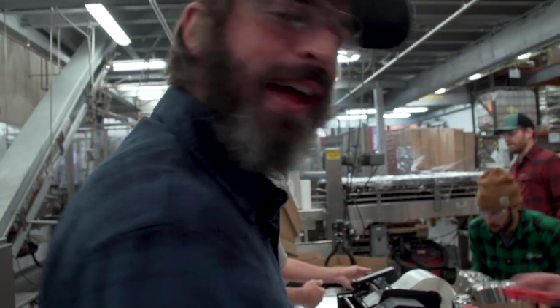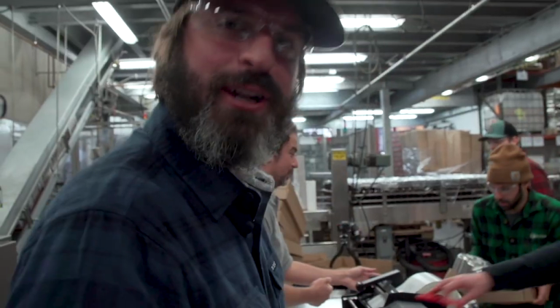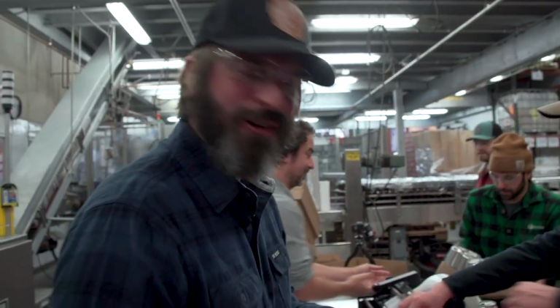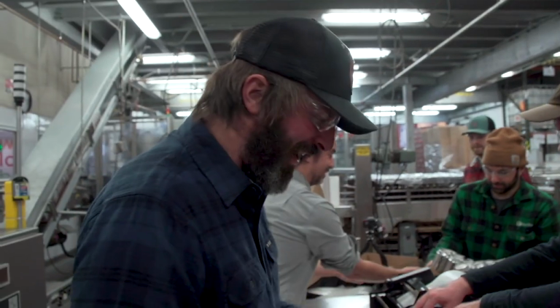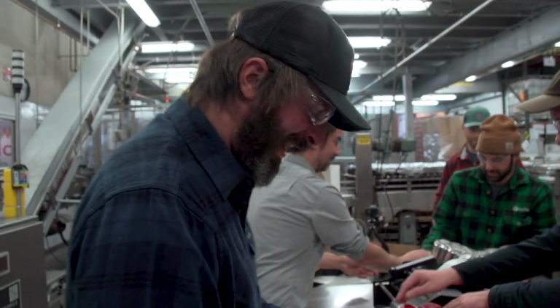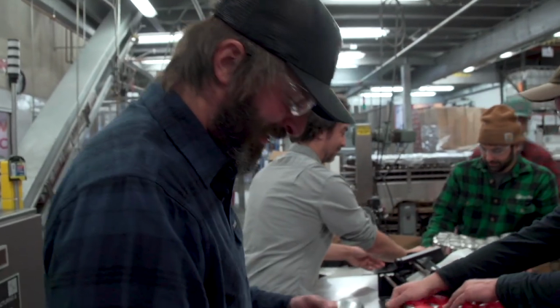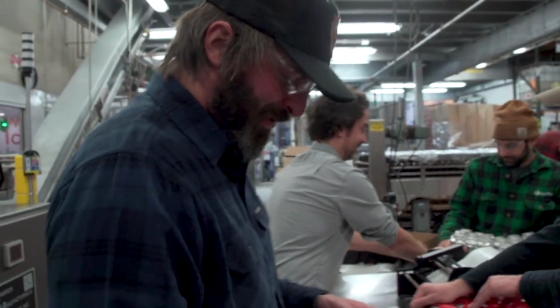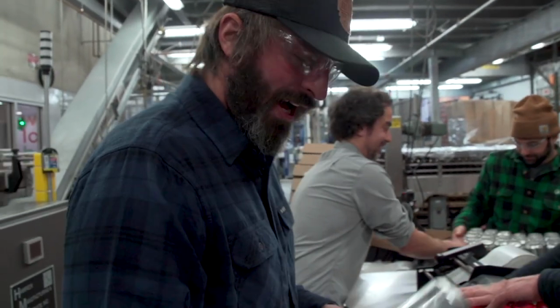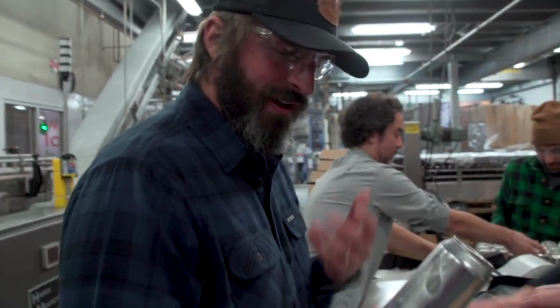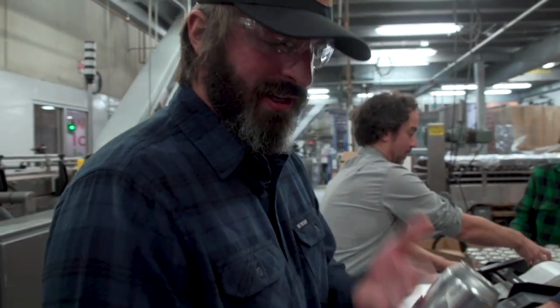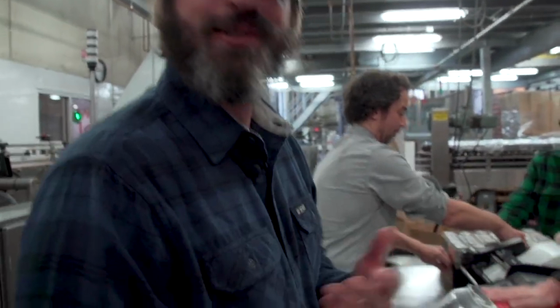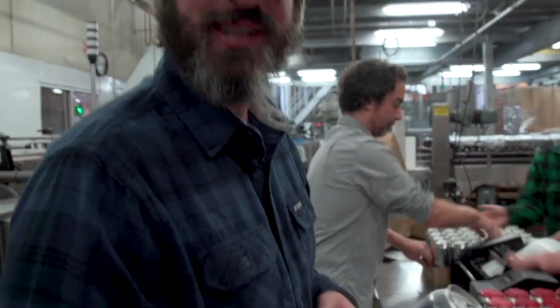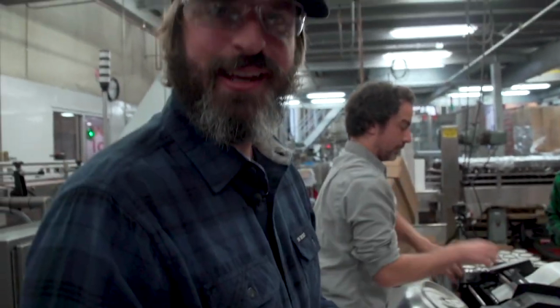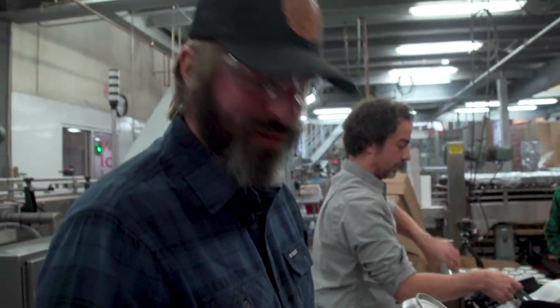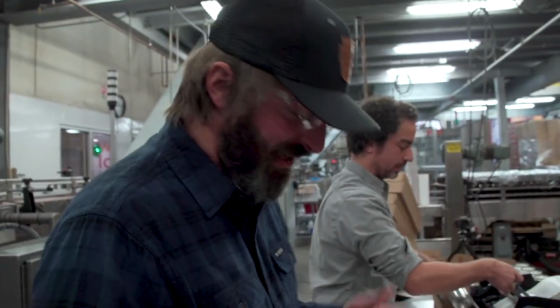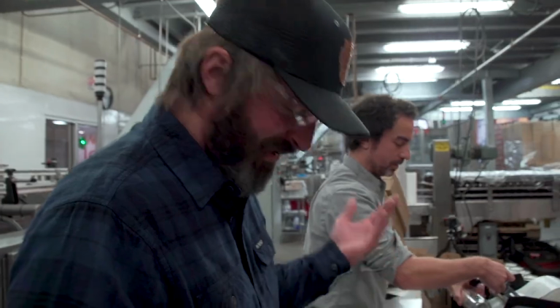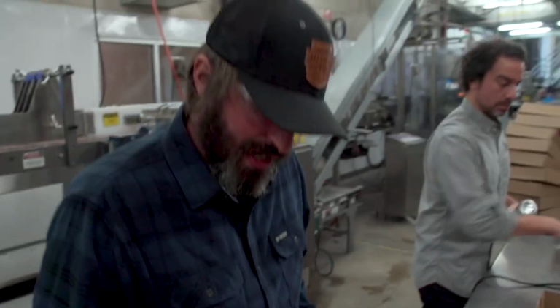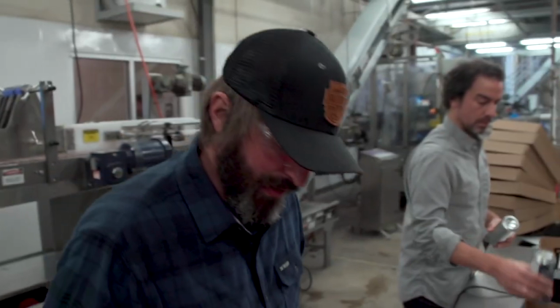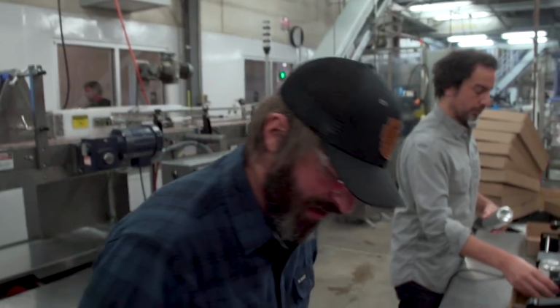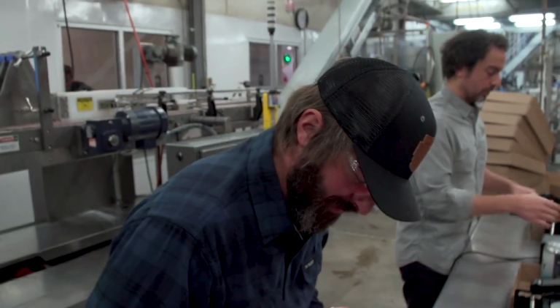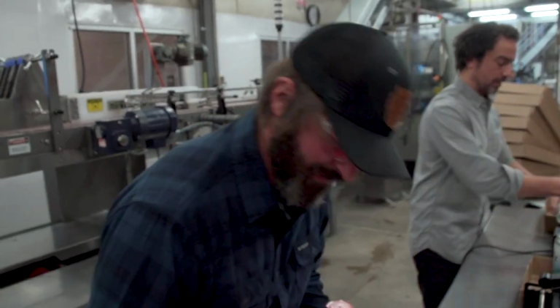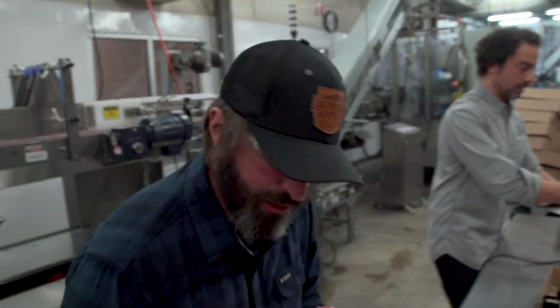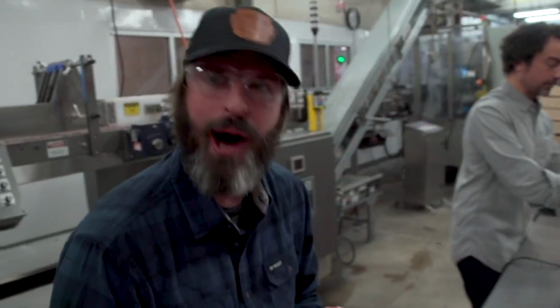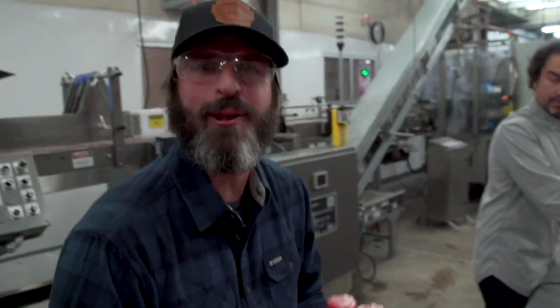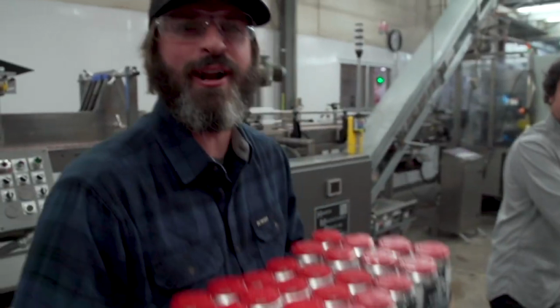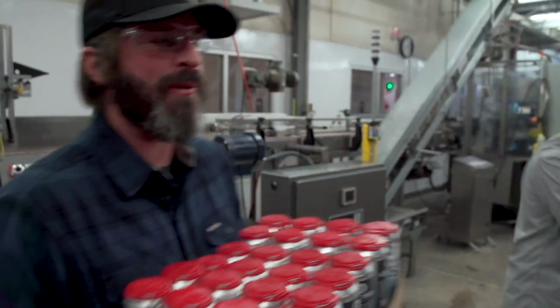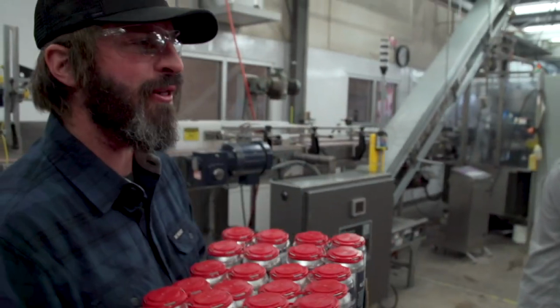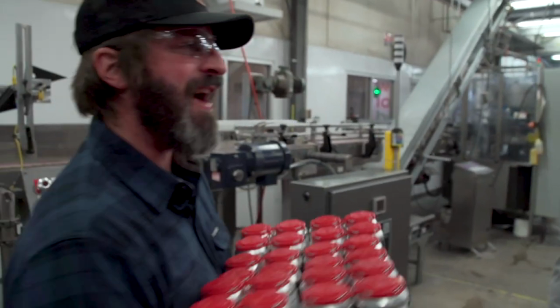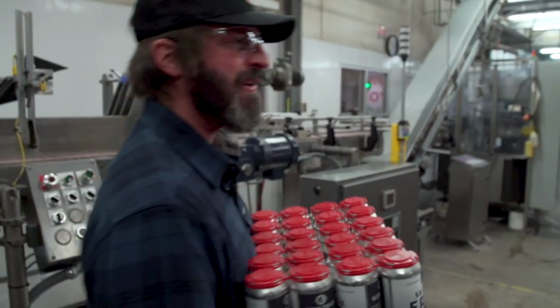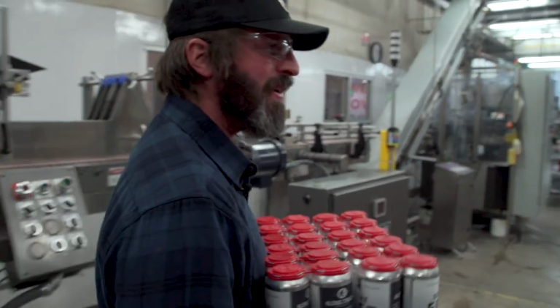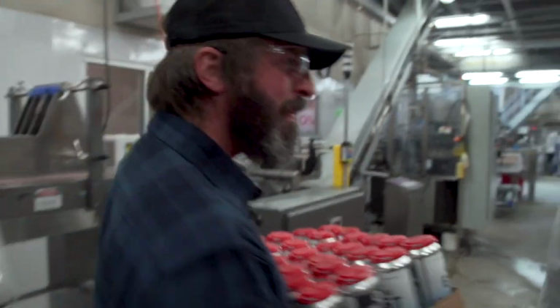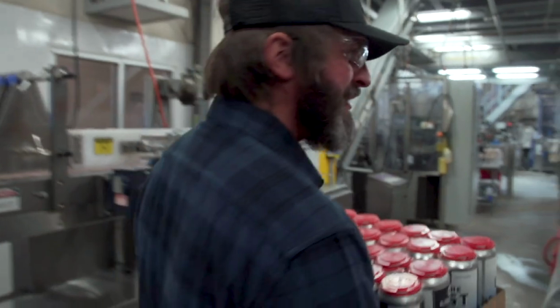I feel like I'm in a dream right now. We got a custom Ski the East blend. Here we go! Load it up! Going to the pallet, going down to Boston!